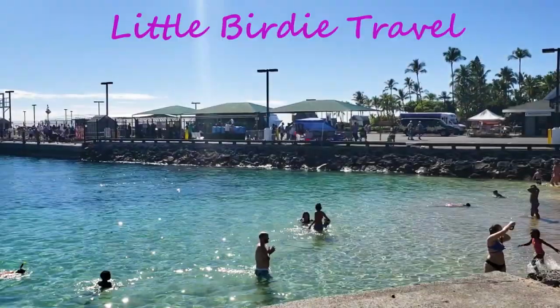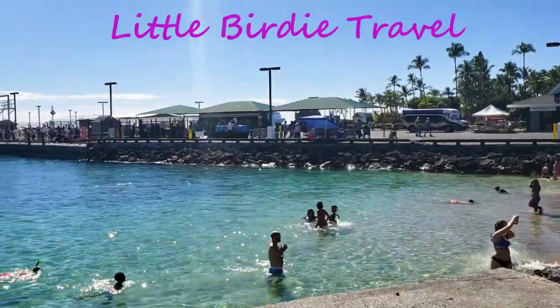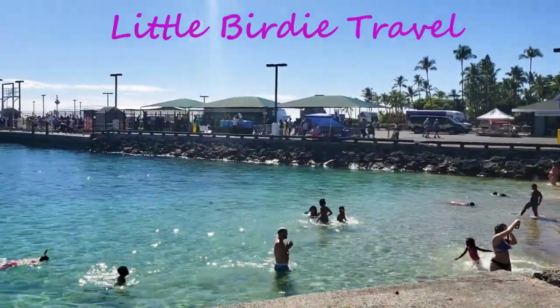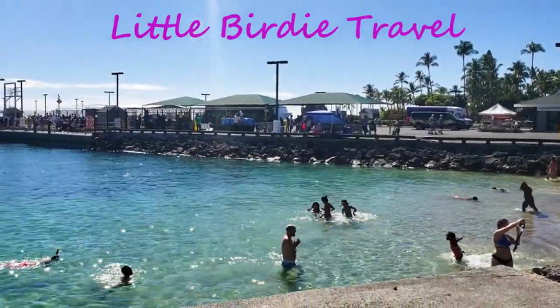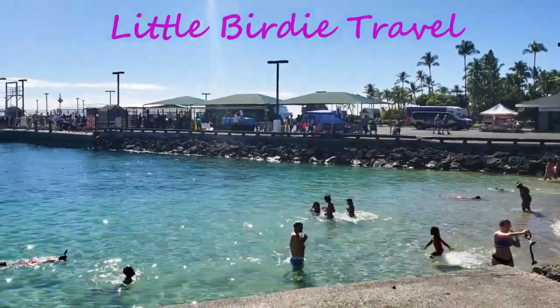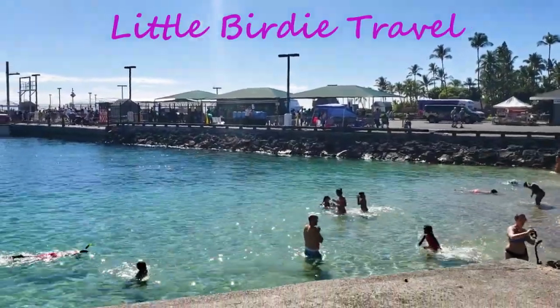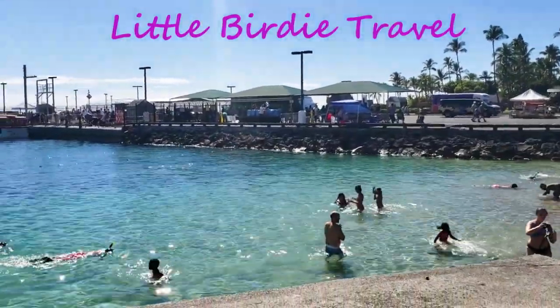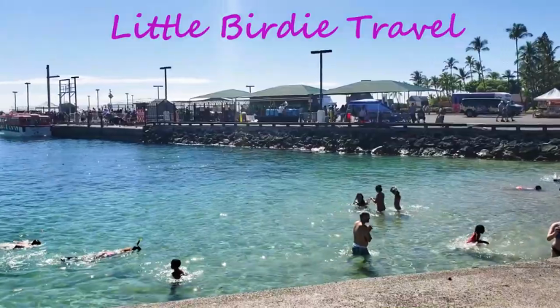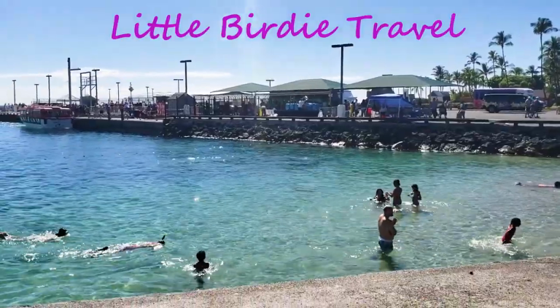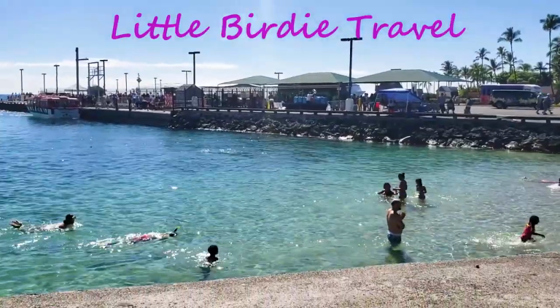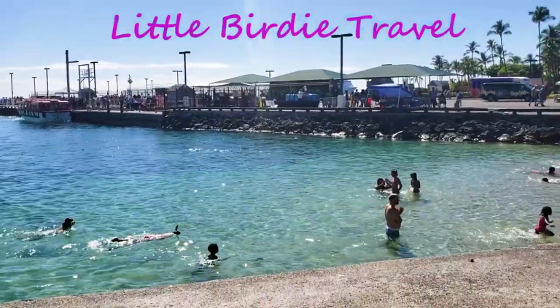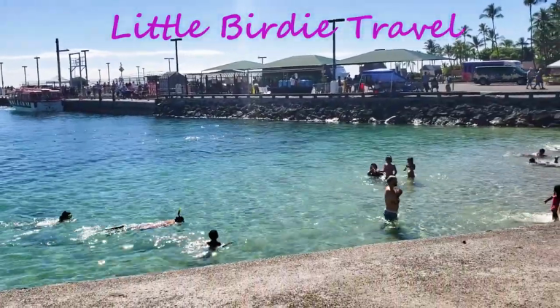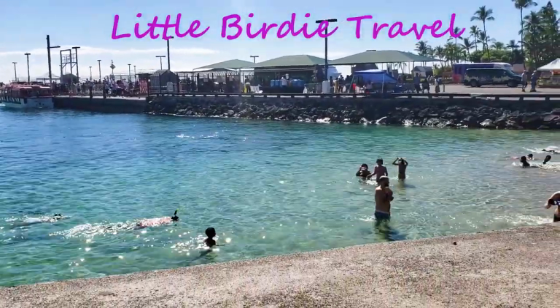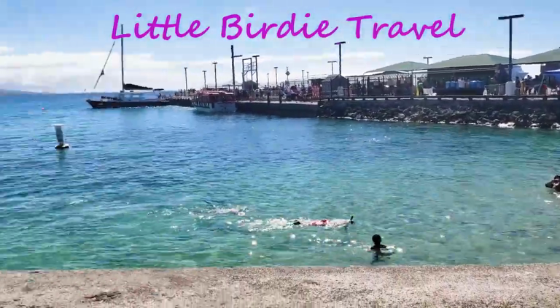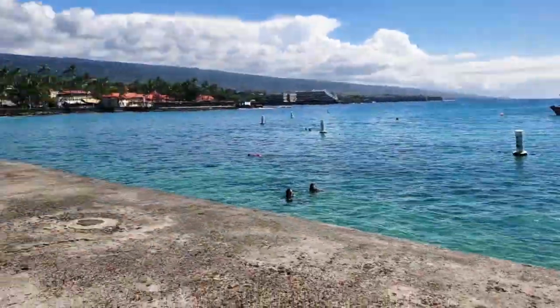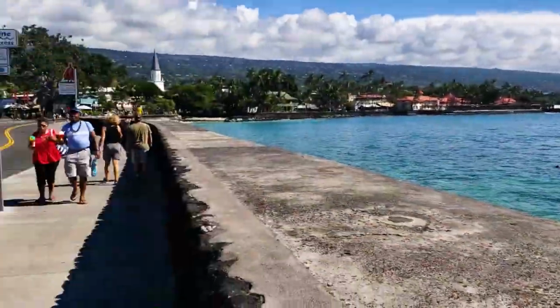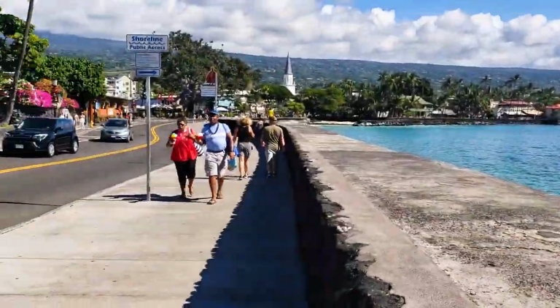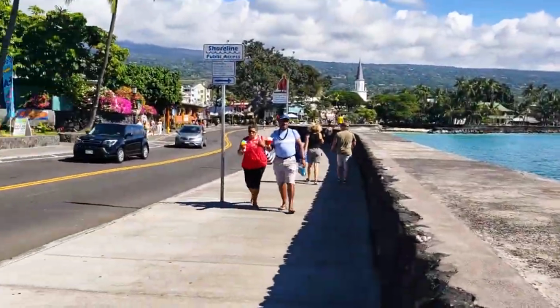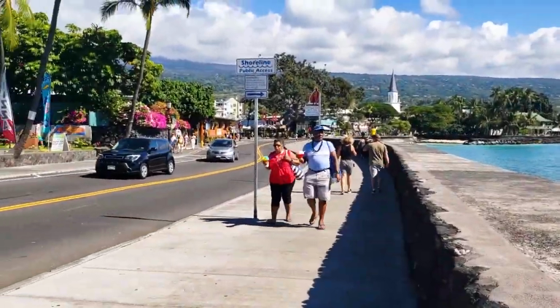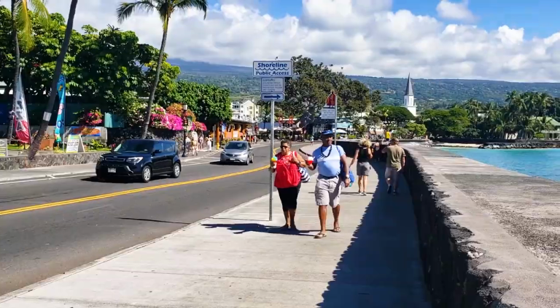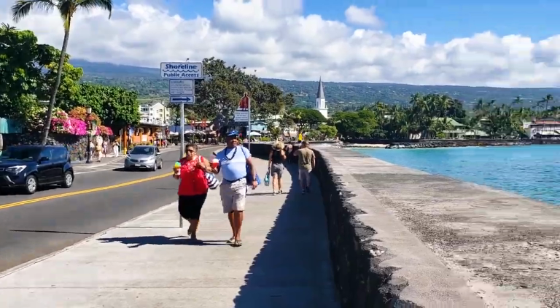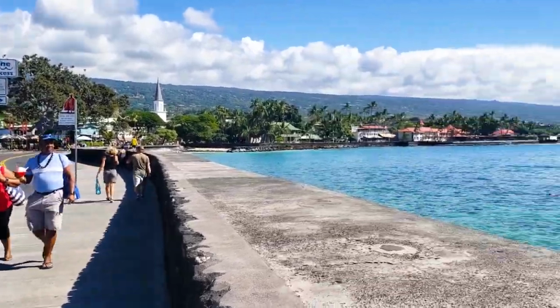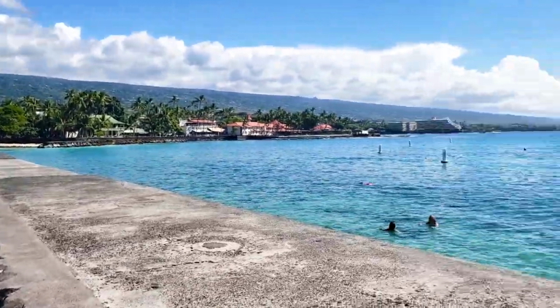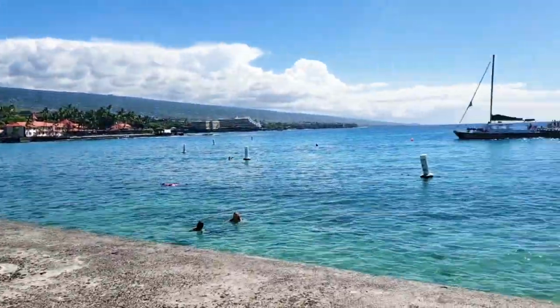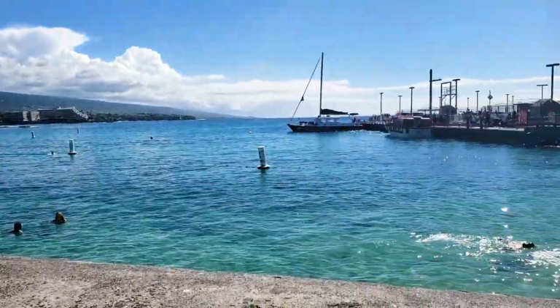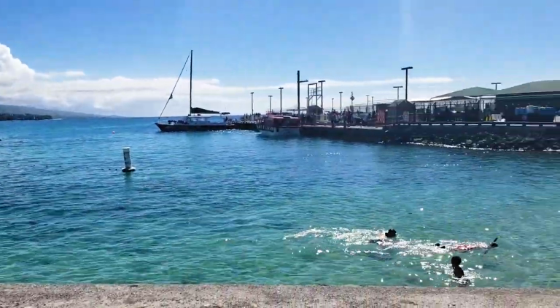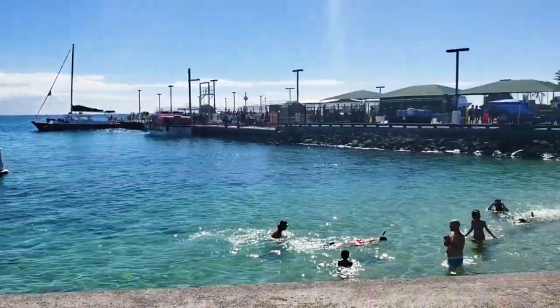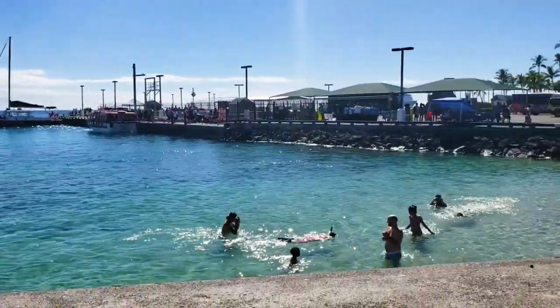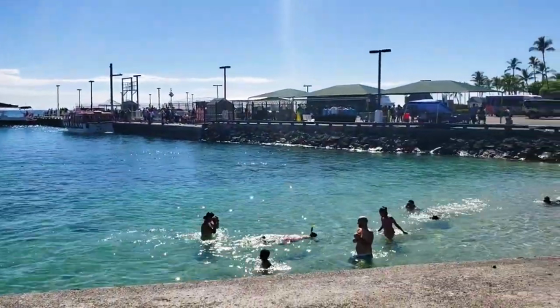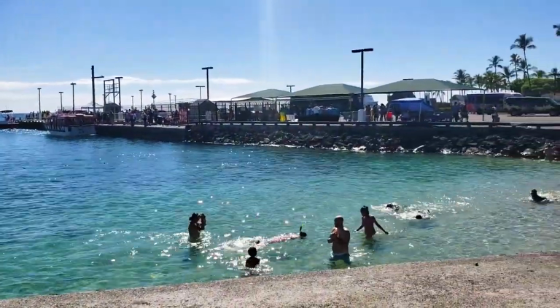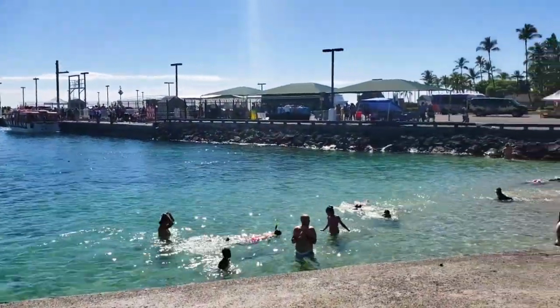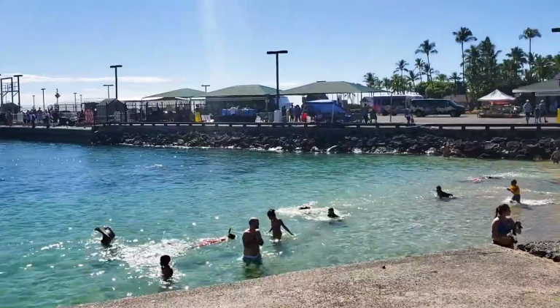The cruise ship is just behind the pier and the tenders will take you and drop you off here at the Kona pier. As you can see, this is Kona downtown and really if you don't want to book a tour, everything you need is right here.